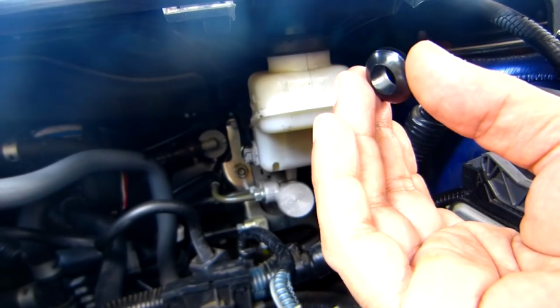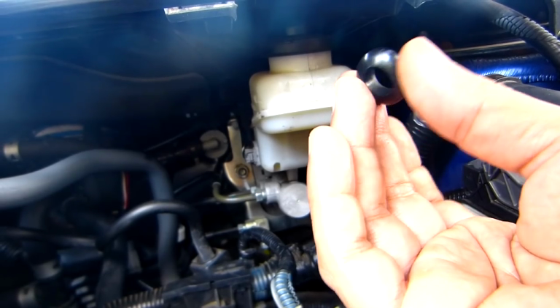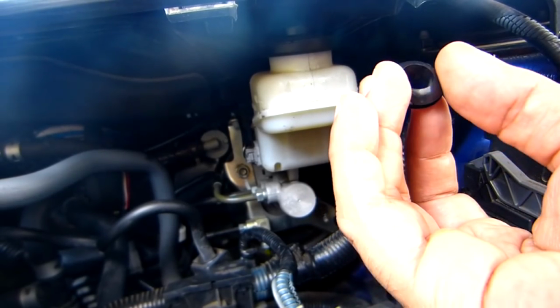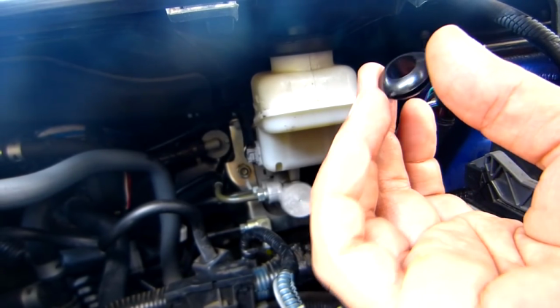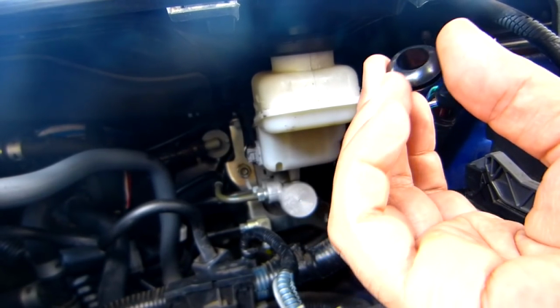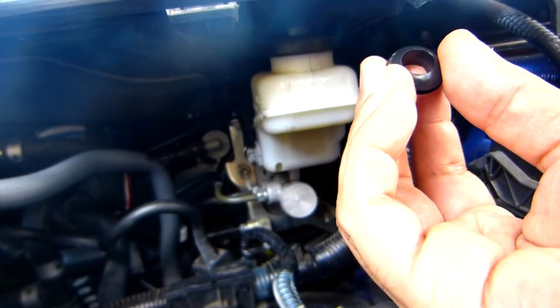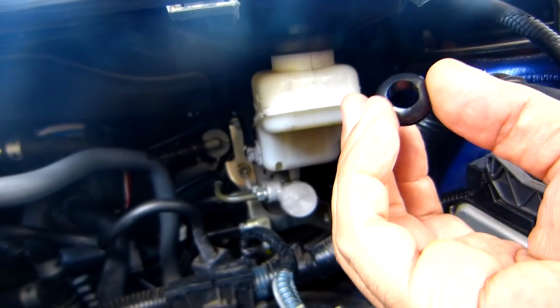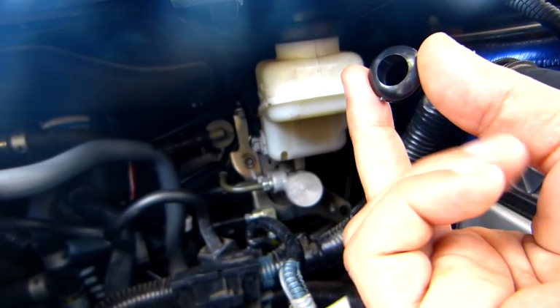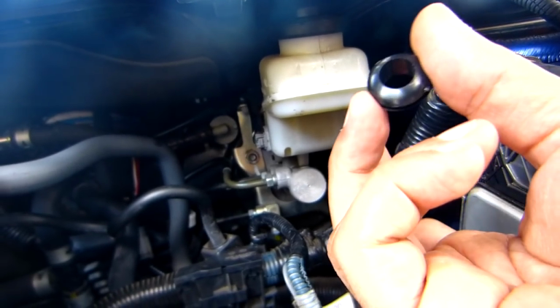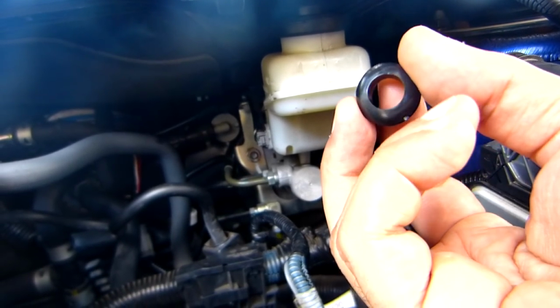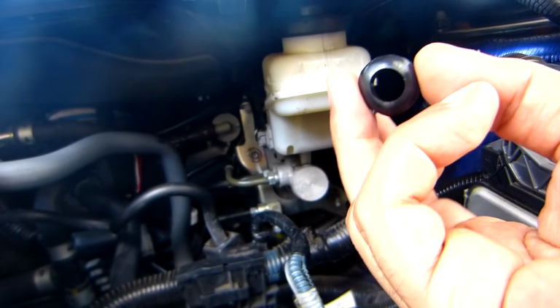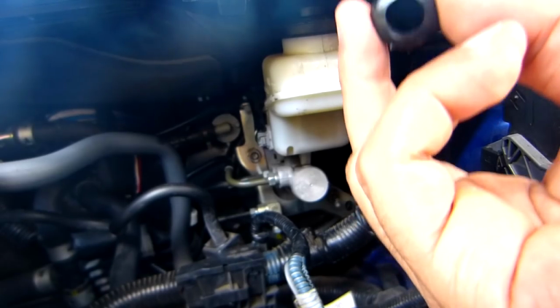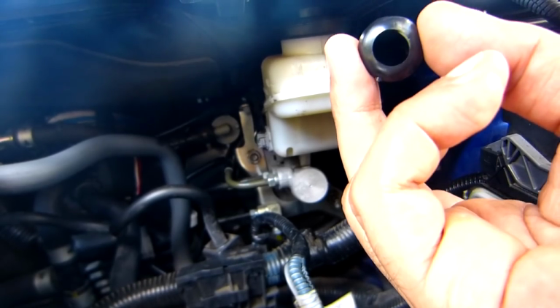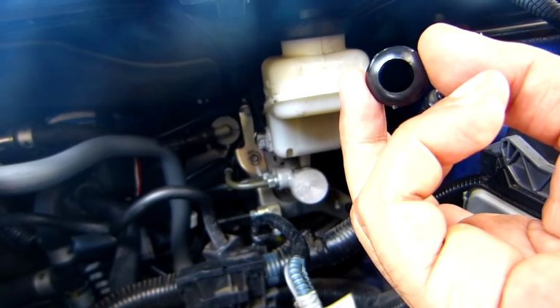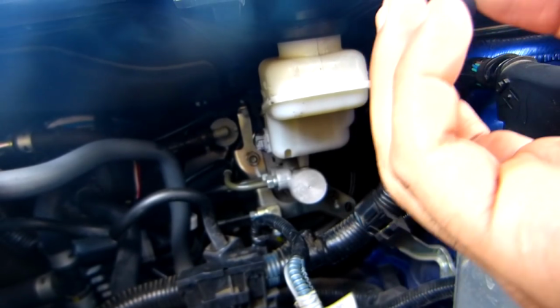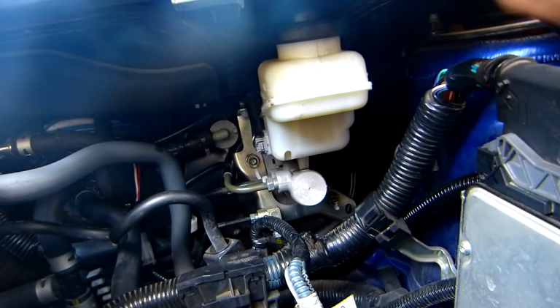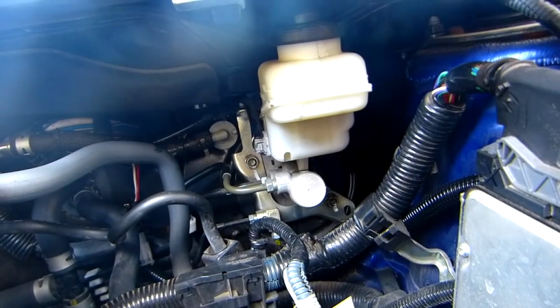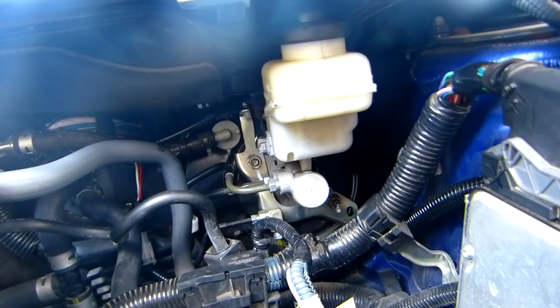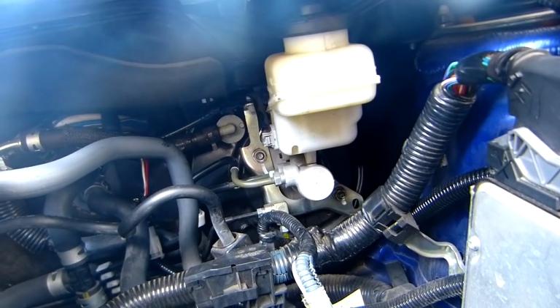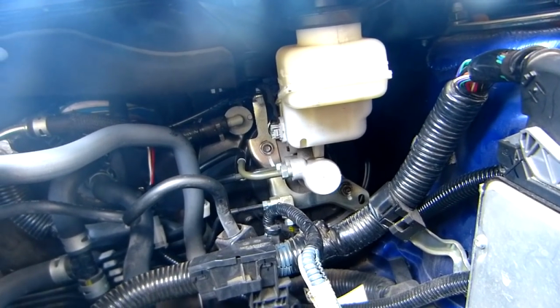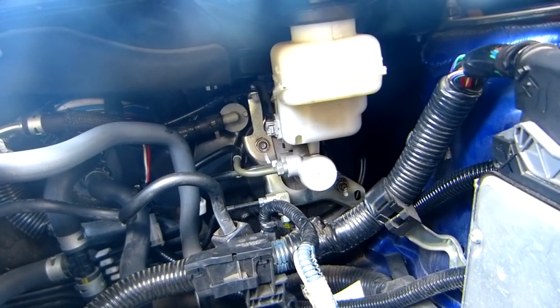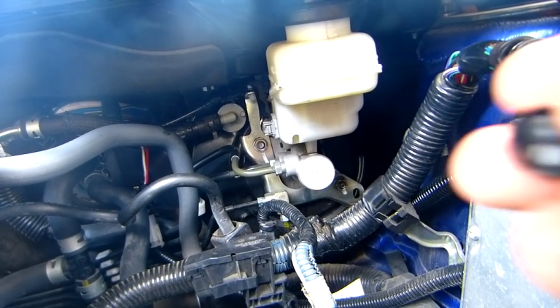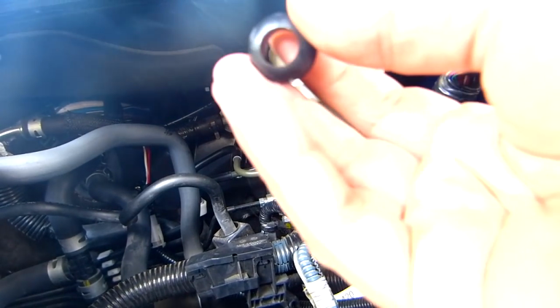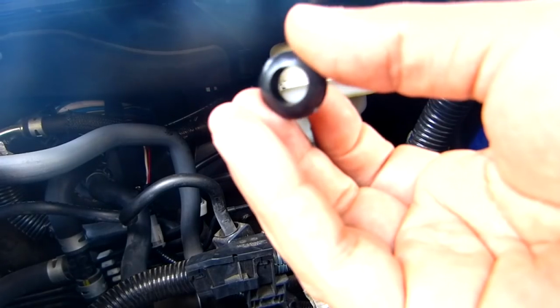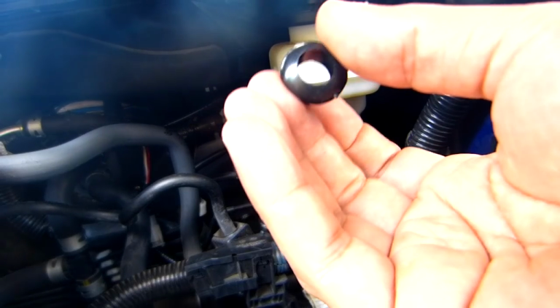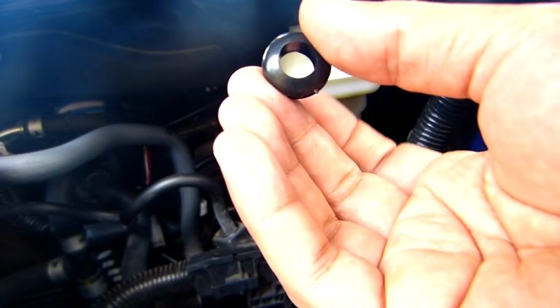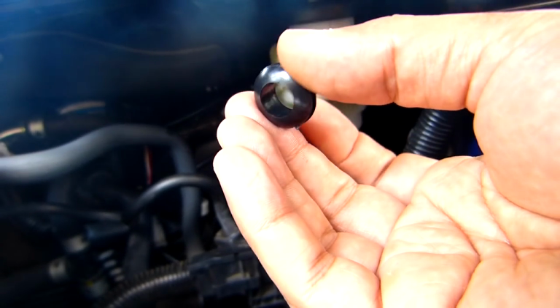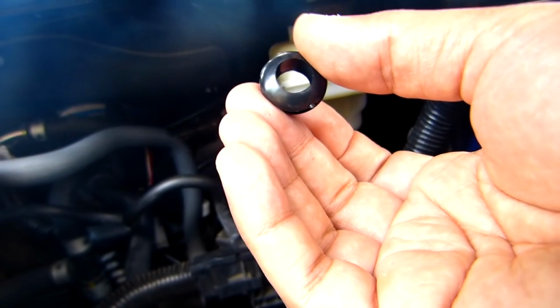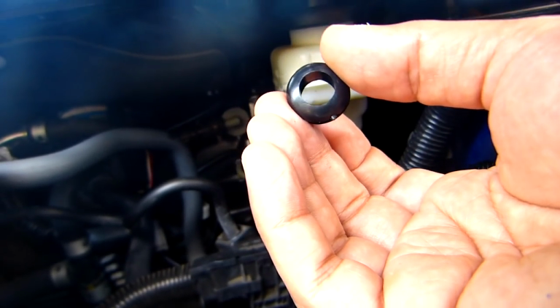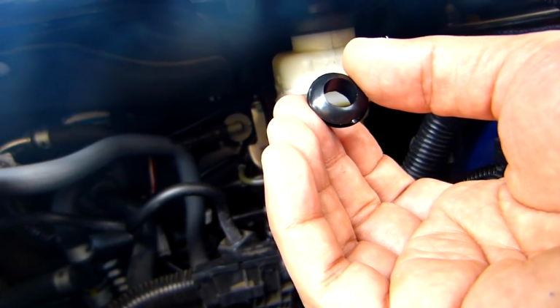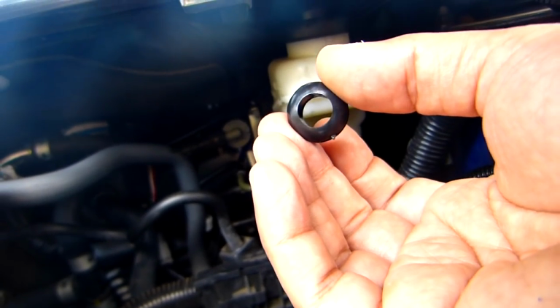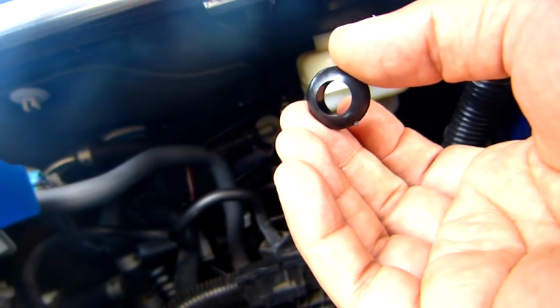This is the rubber piece that we're going to install today. Before we do that, we have to disconnect the battery and the cable so we can place it inside there. So let's disconnect the battery first.